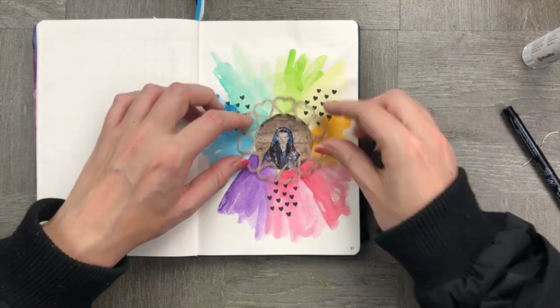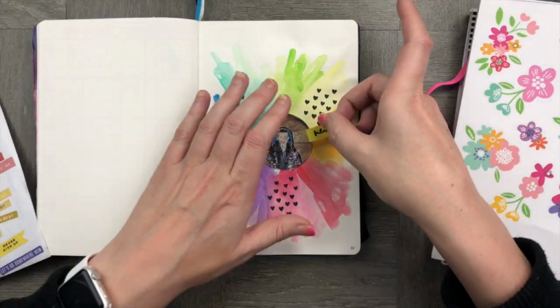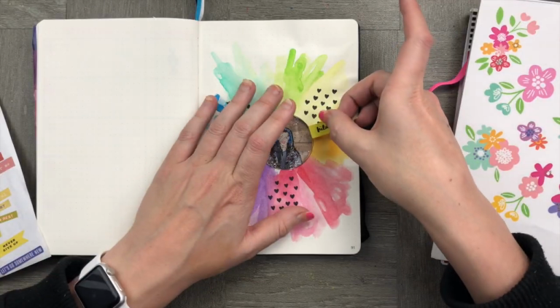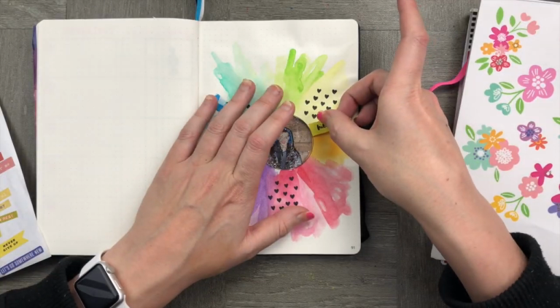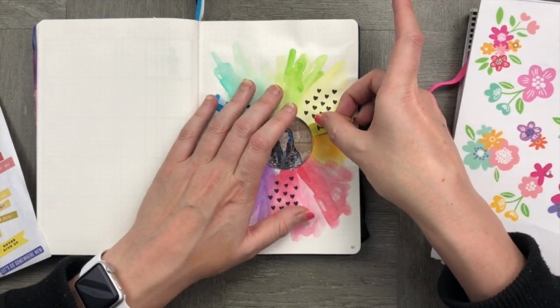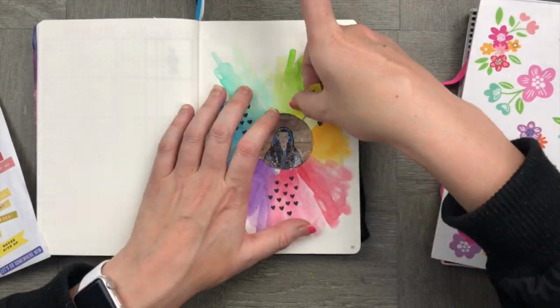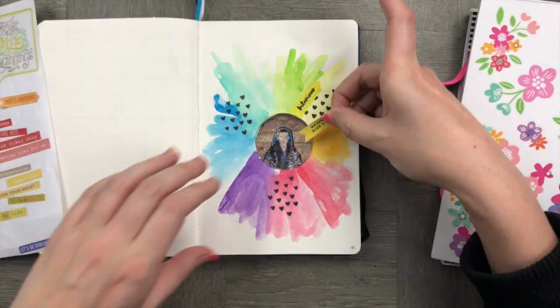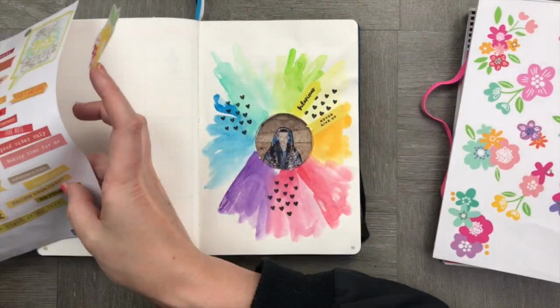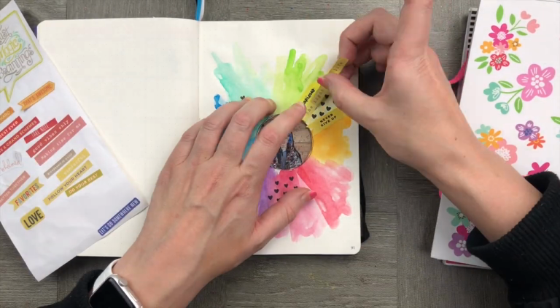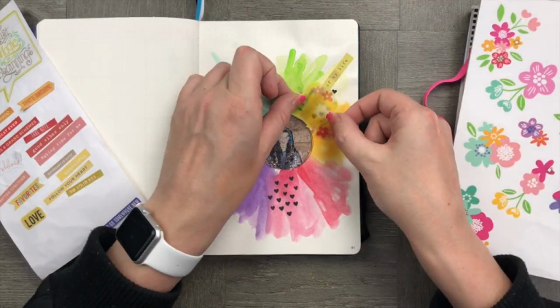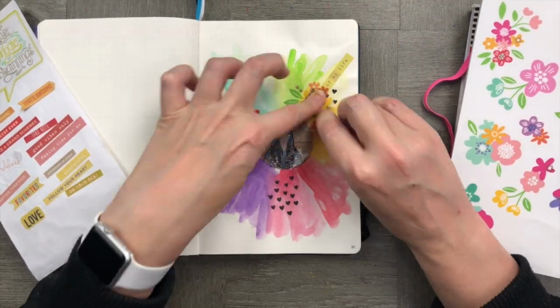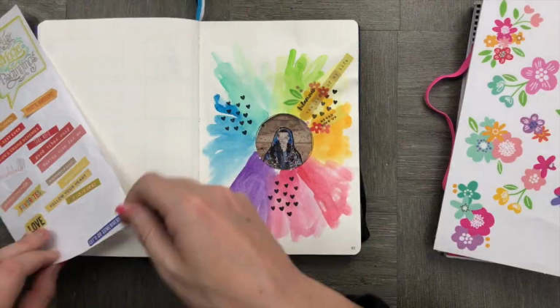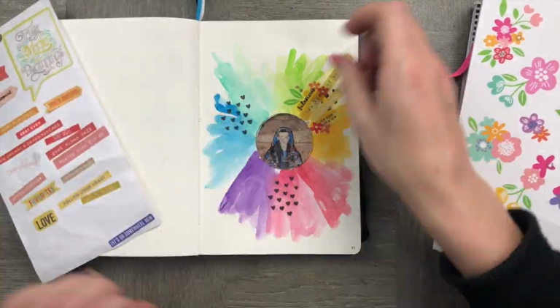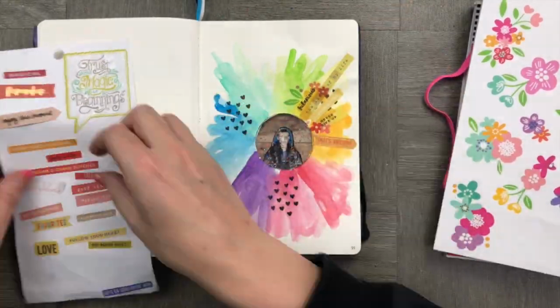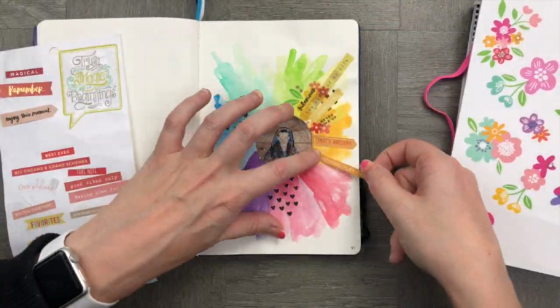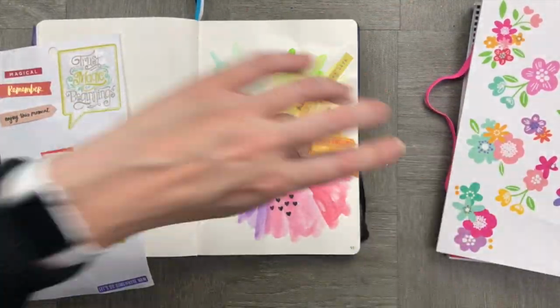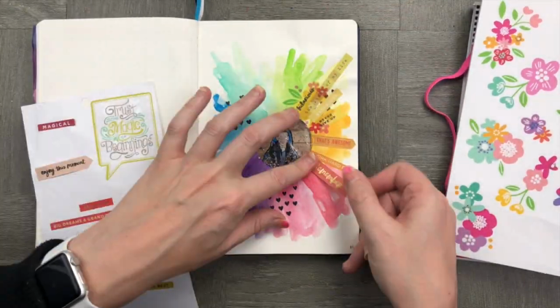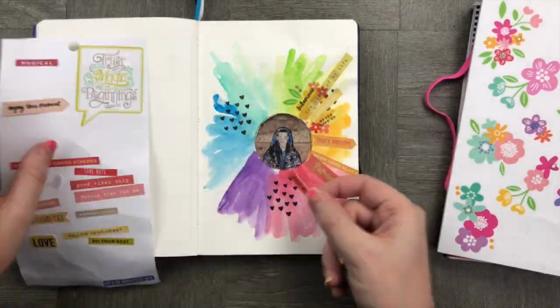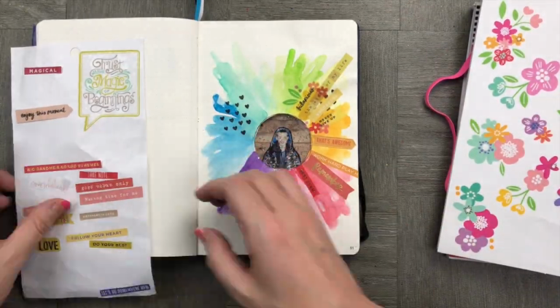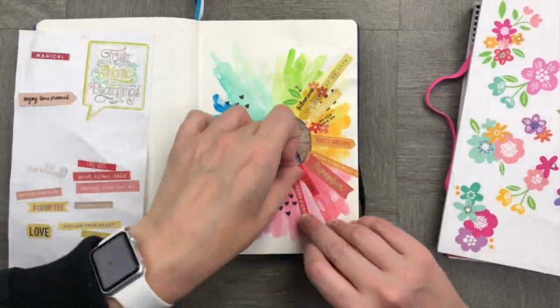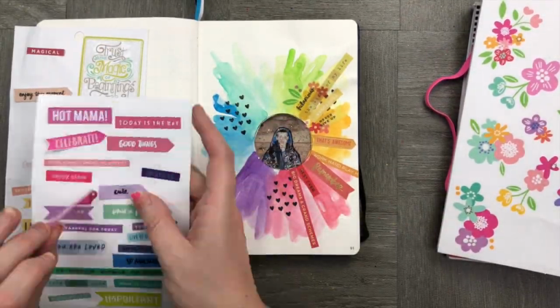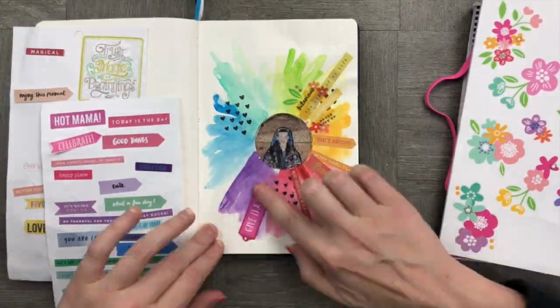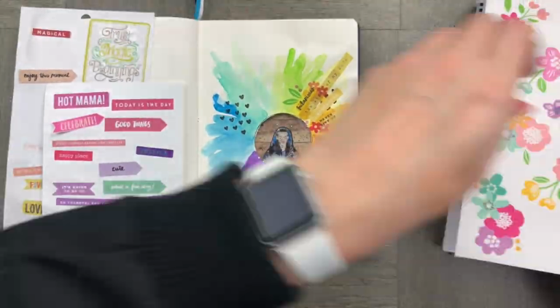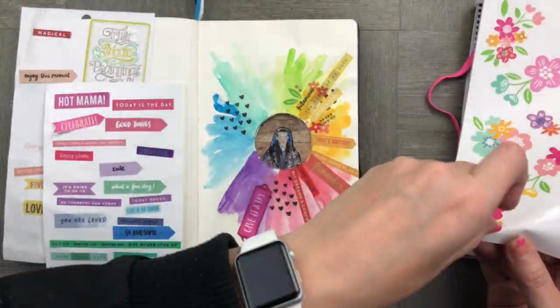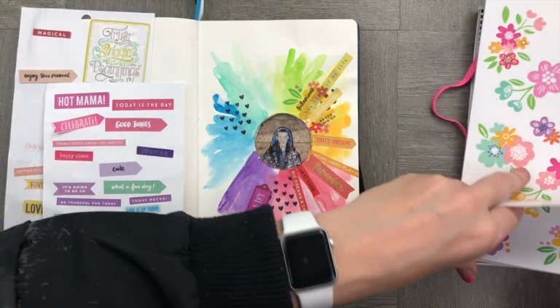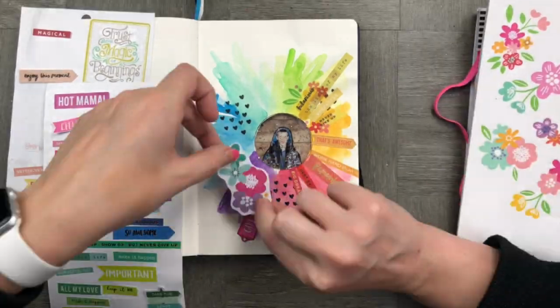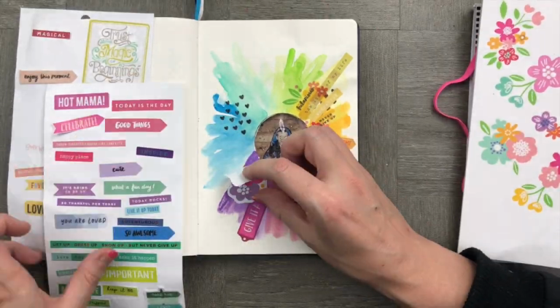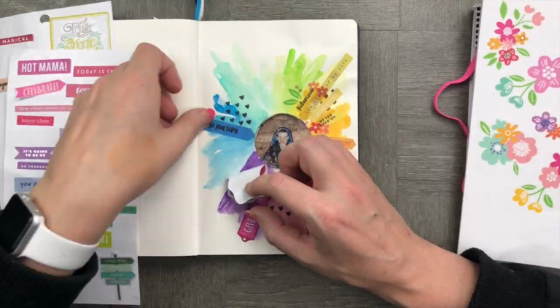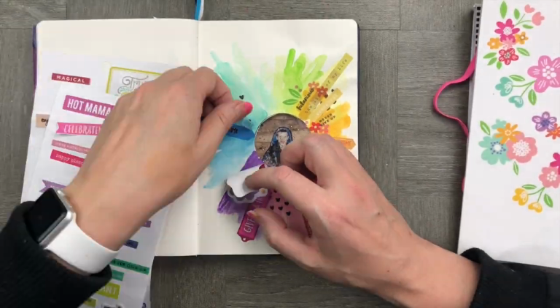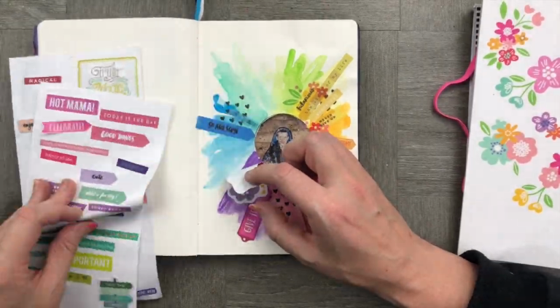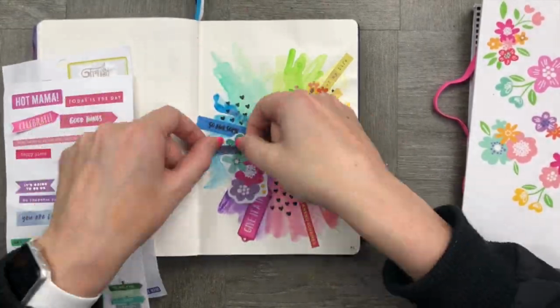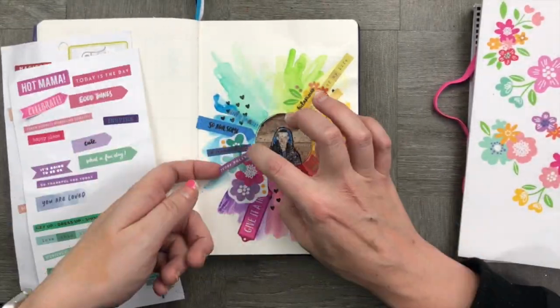I've already pre-prepared my stickers by collecting a whole bunch of rainbow sayings to go around my rainbow. I'm now going to stick them in and also add a couple of florals as I go if they fit and if they match.